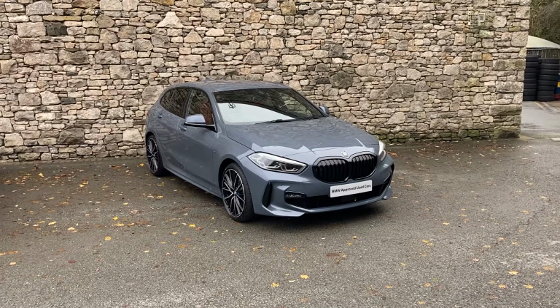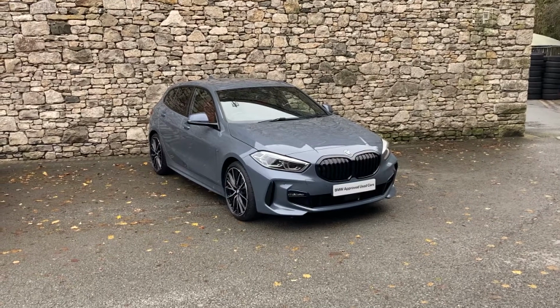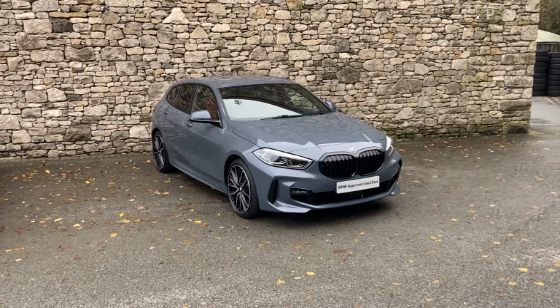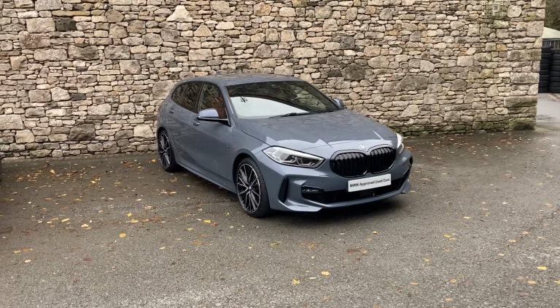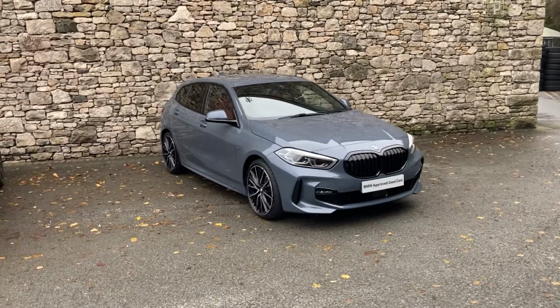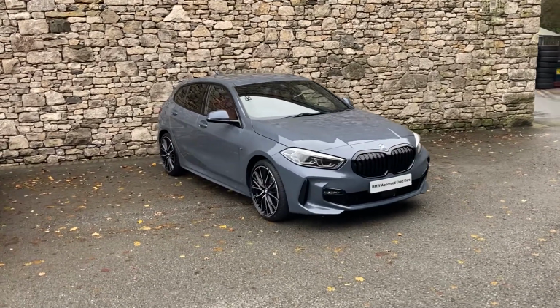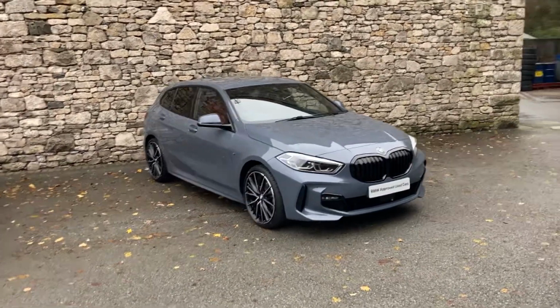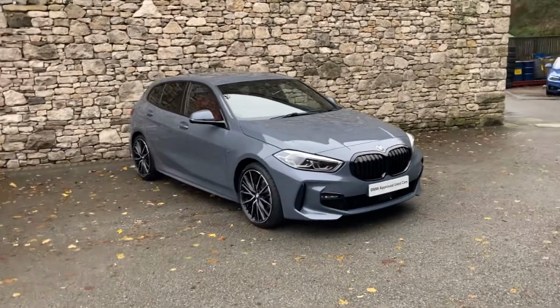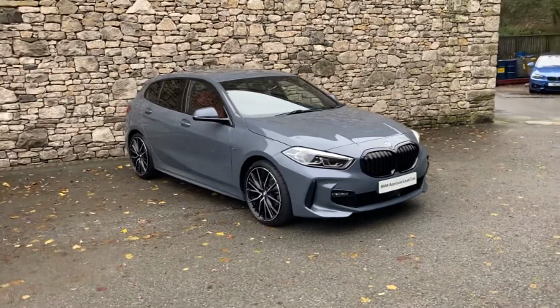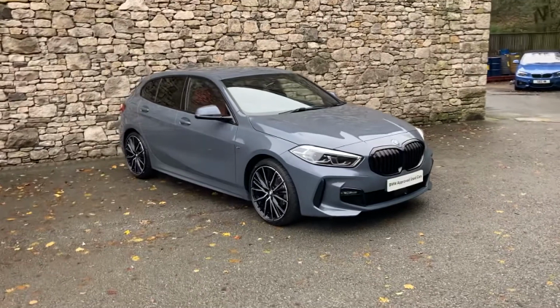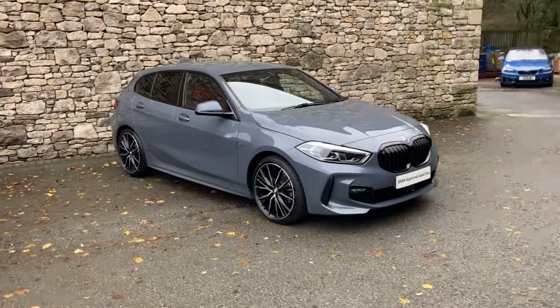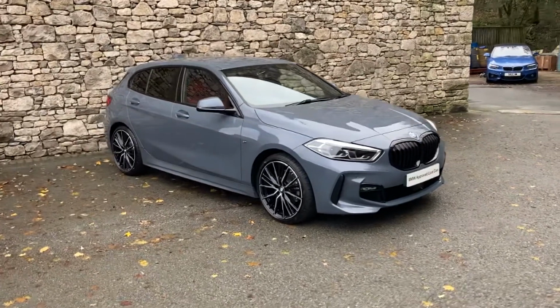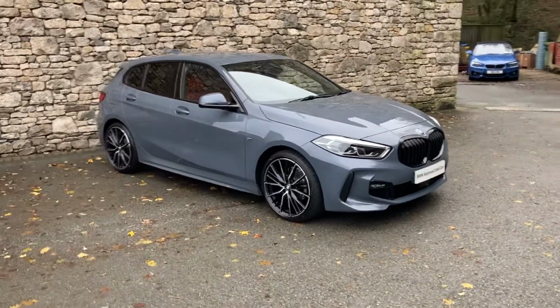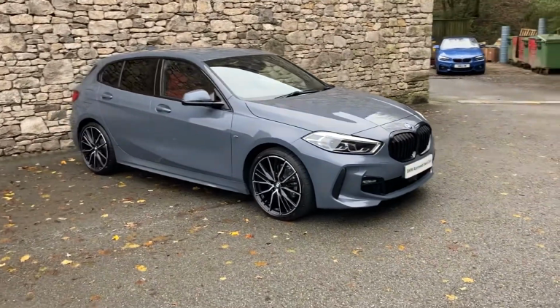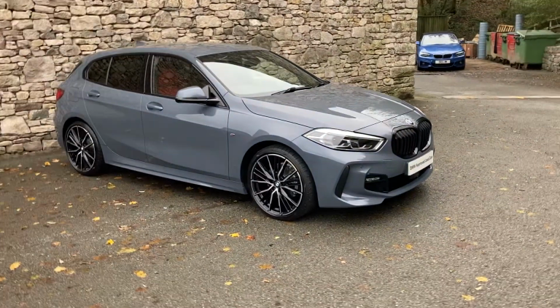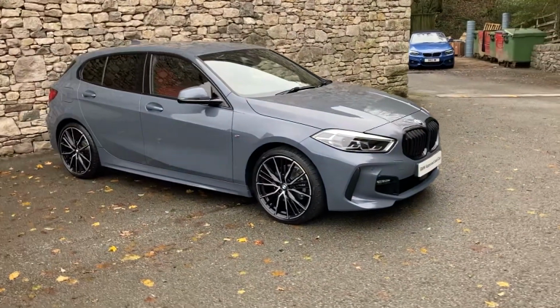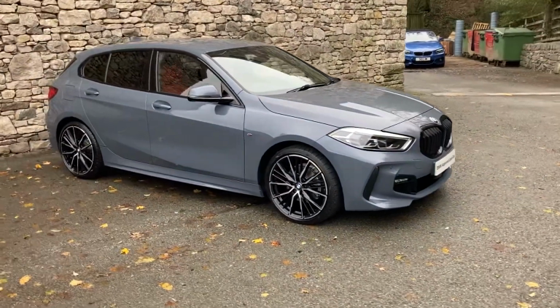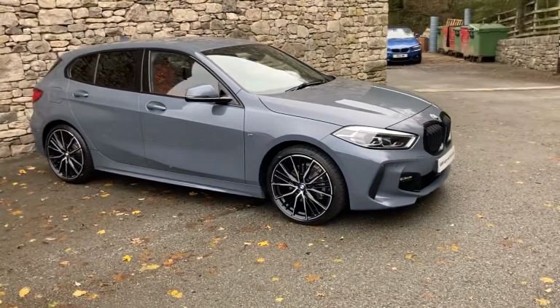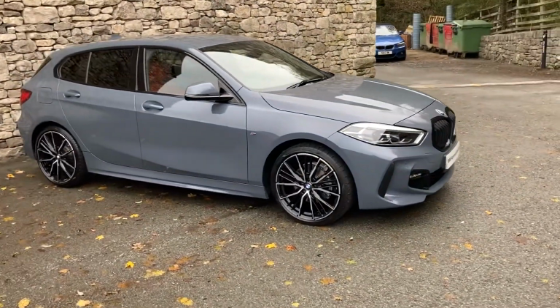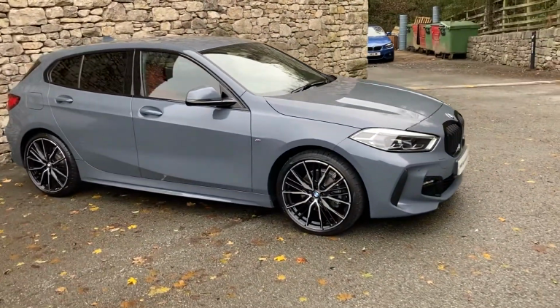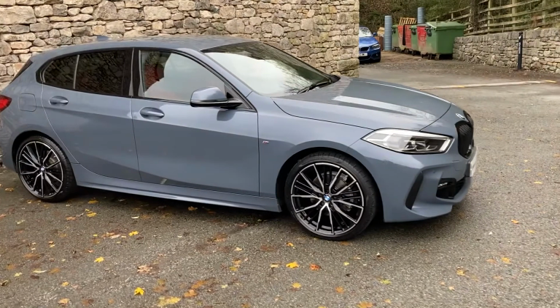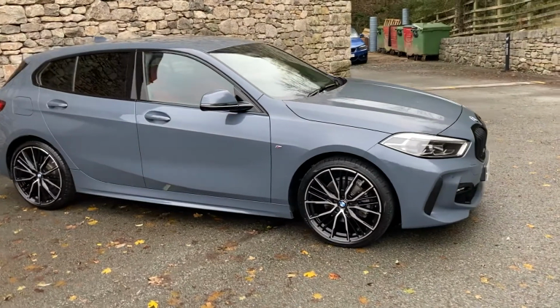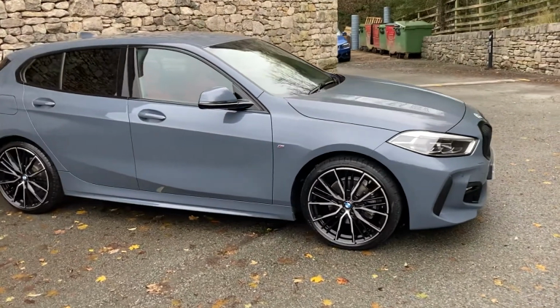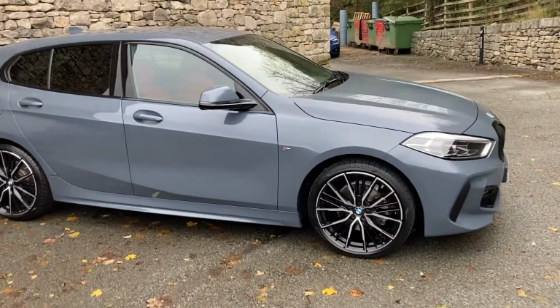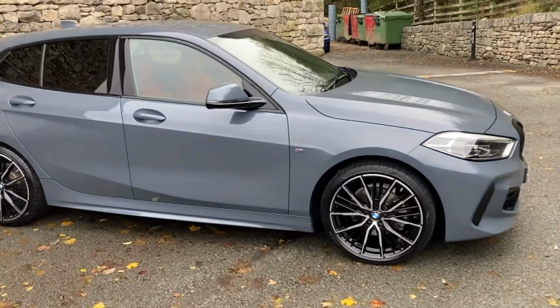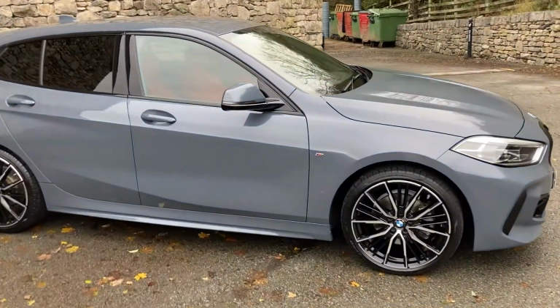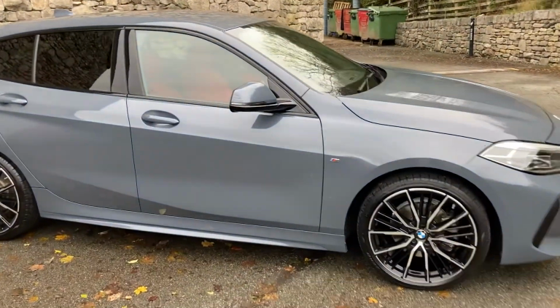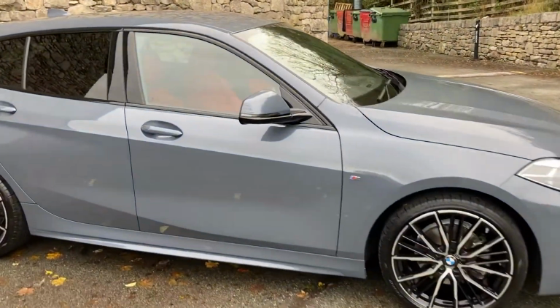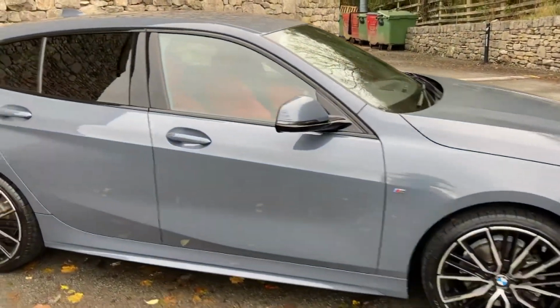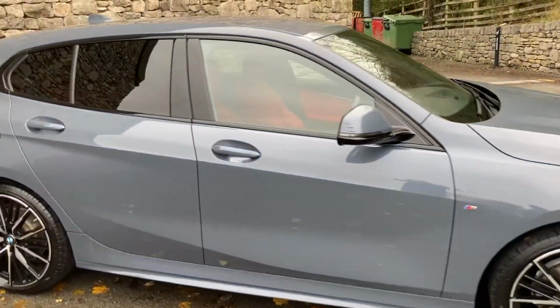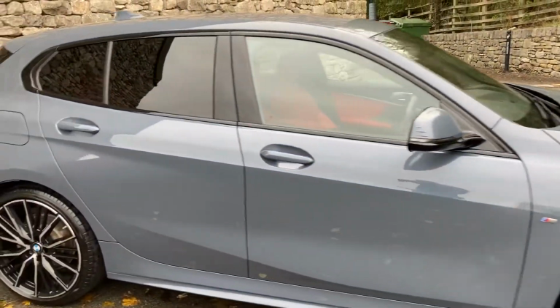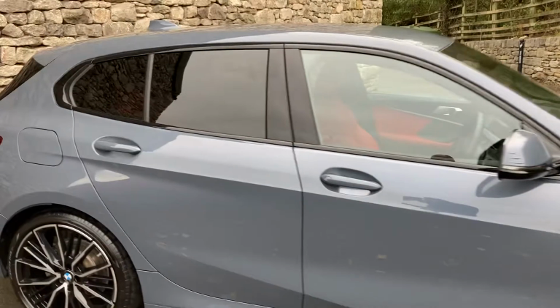Hello and welcome to Lloyd BMW South Lakes. Today we have this fantastic BMW 1 Series — it's a 118i M Sport. It was registered in September 2020, putting it on a 70 plate, and it's covered just over 7,000 miles.